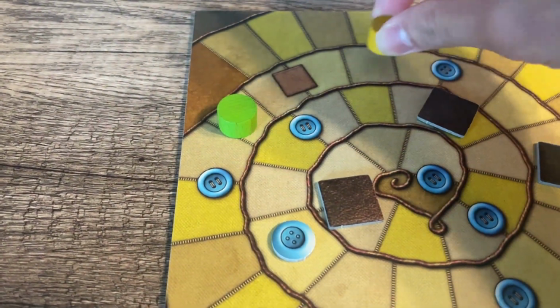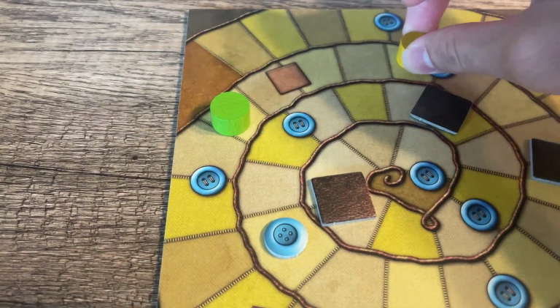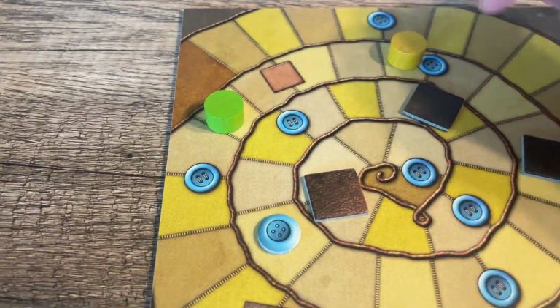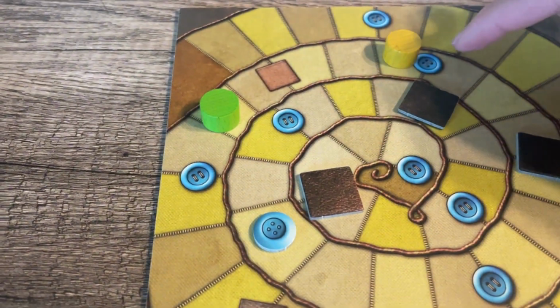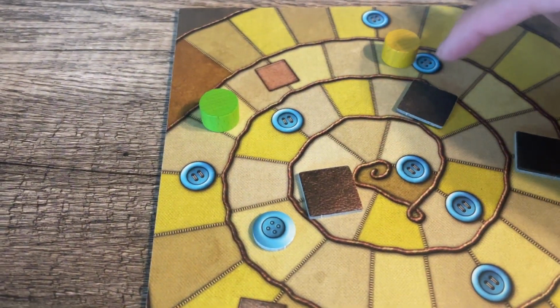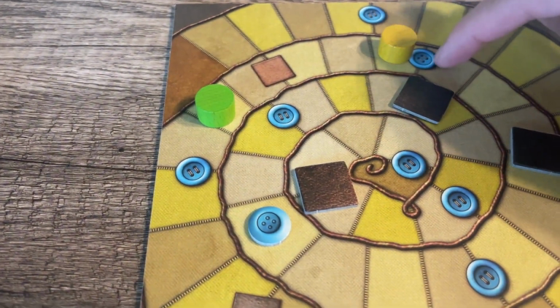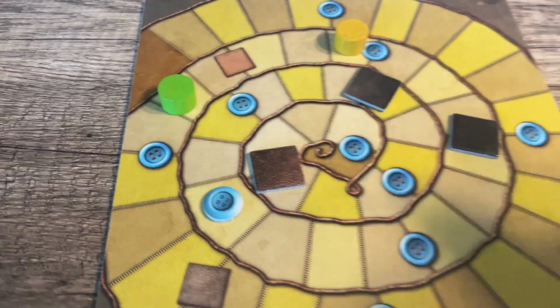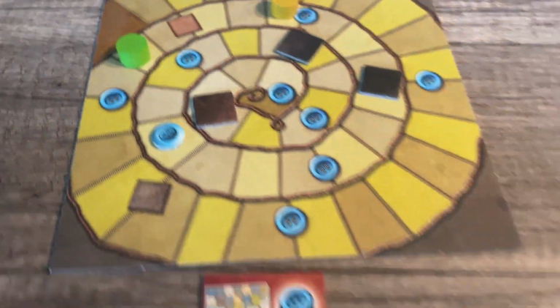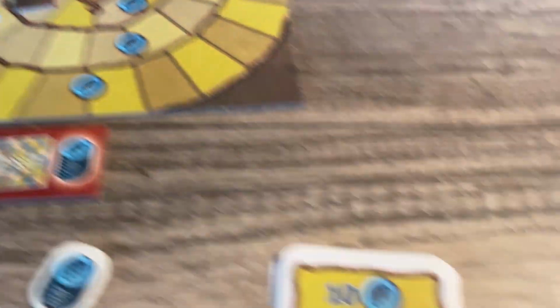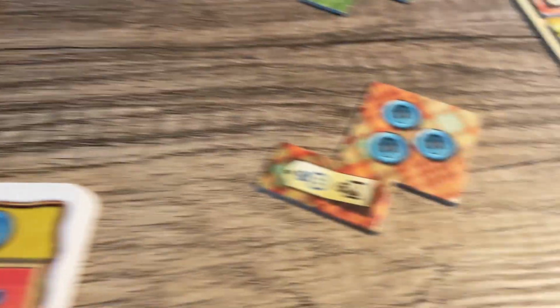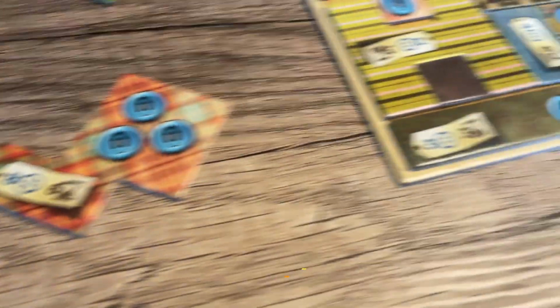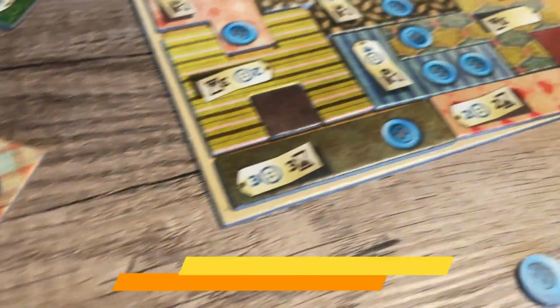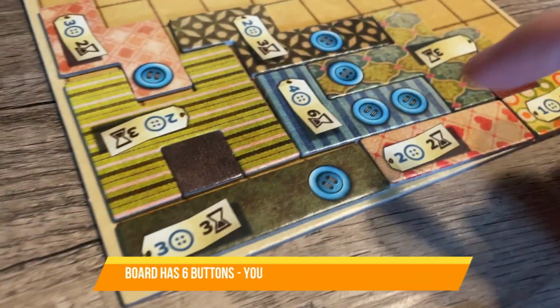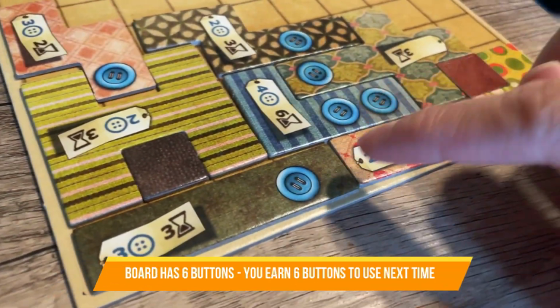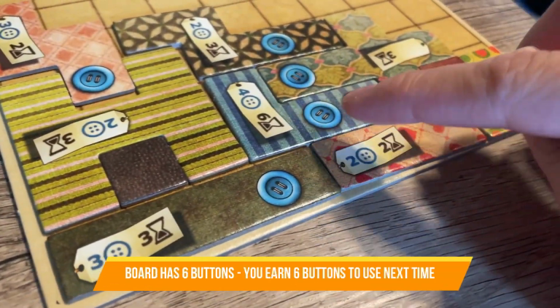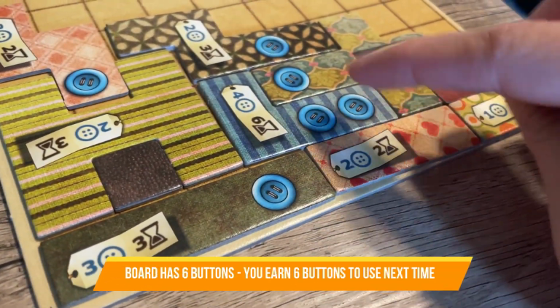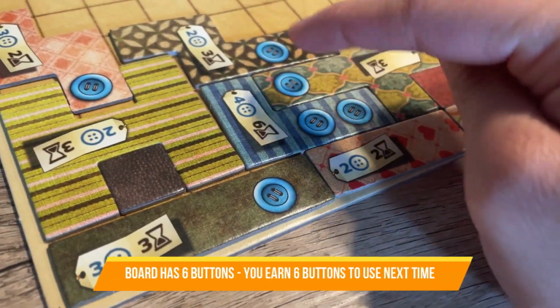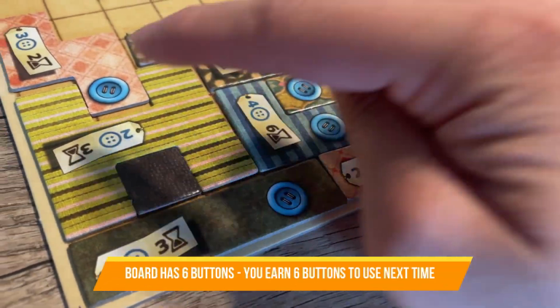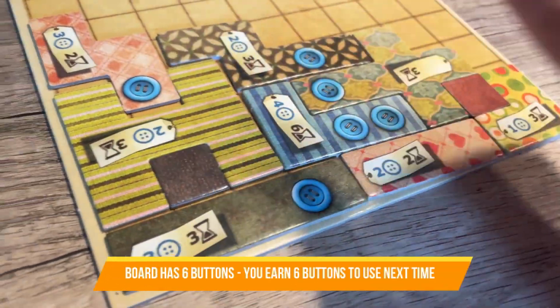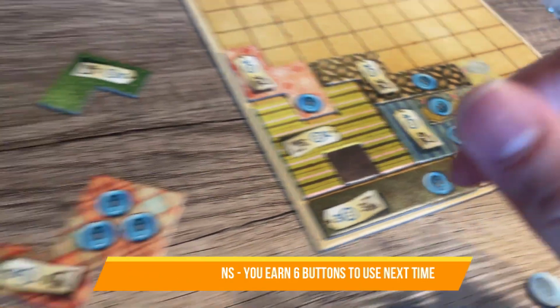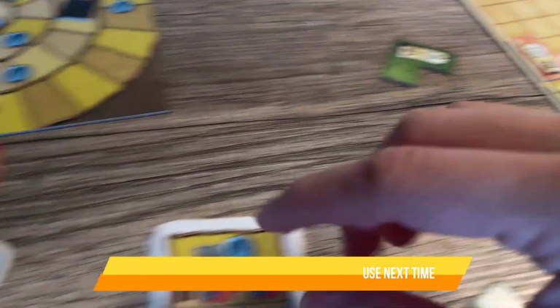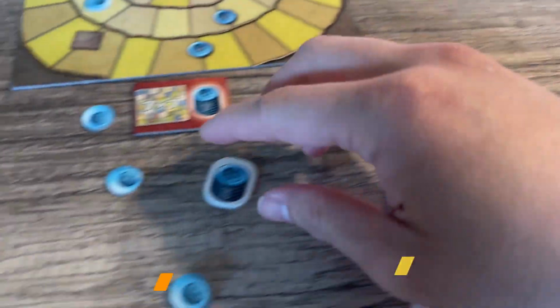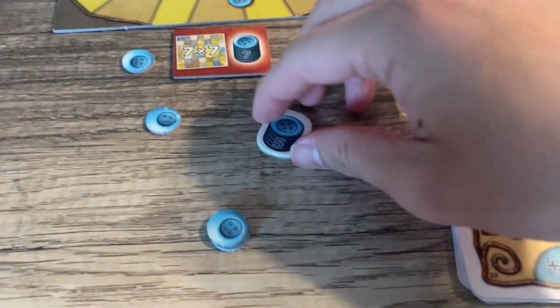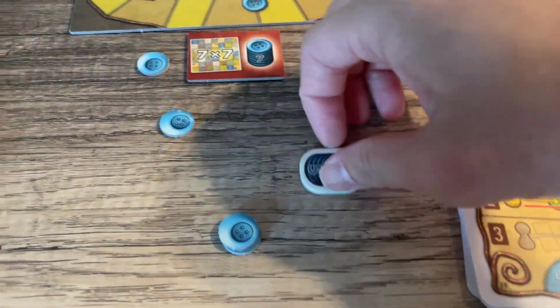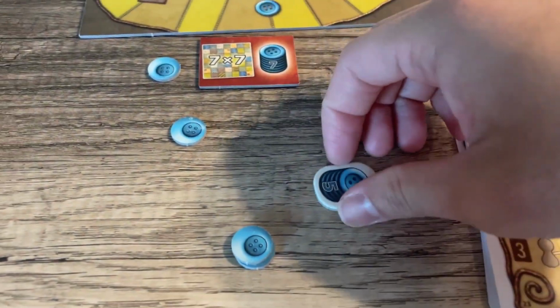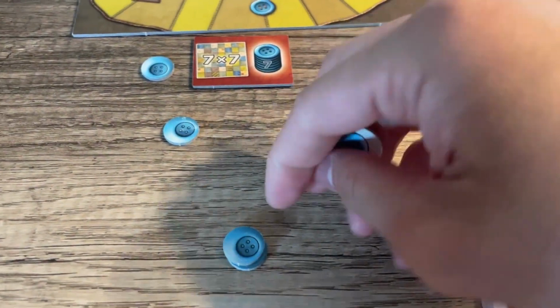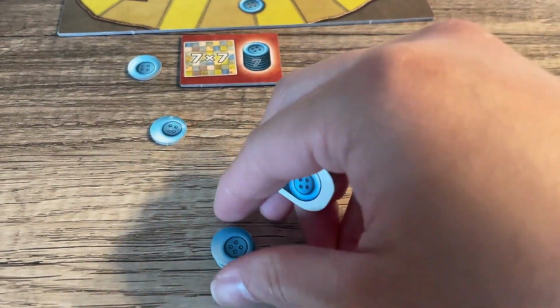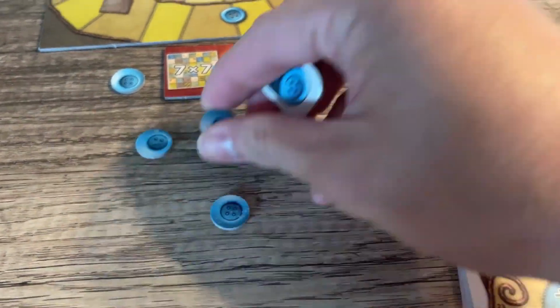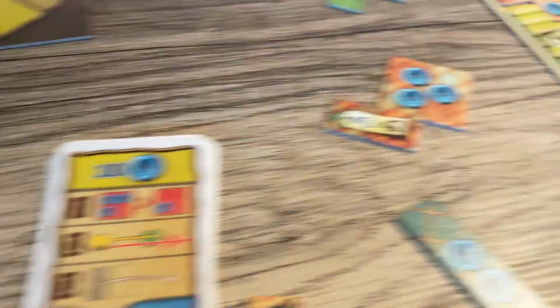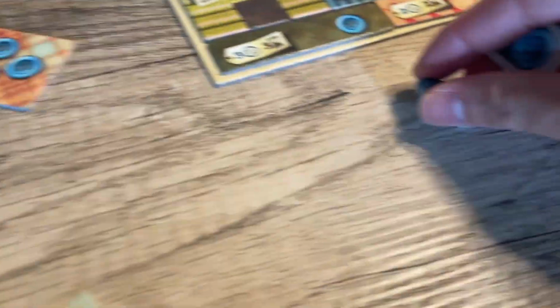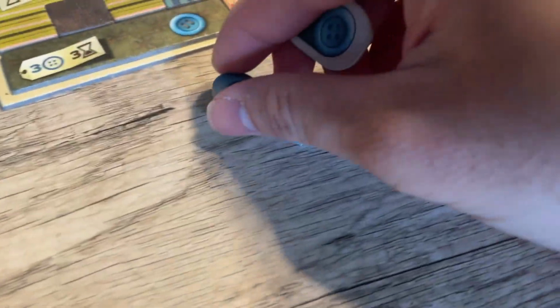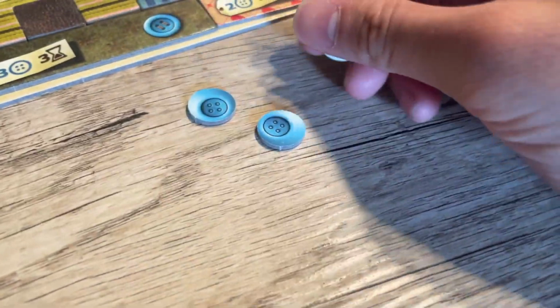For instance, in this case, my time token moved to this space which allowed me to earn button income. I have a total of 6 buttons on my board, so I earn 6 buttons and can start using them on the next turn to purchase more patches.